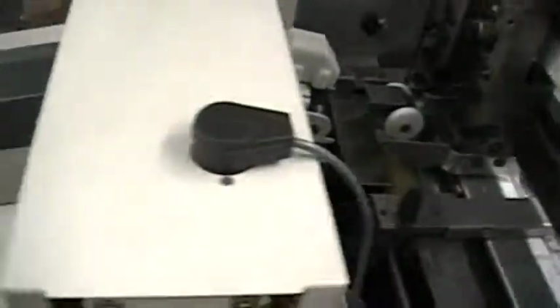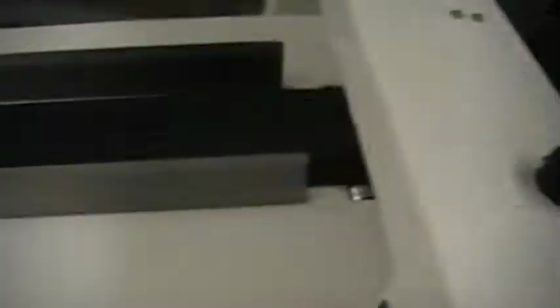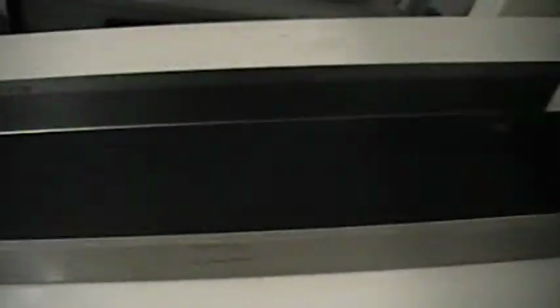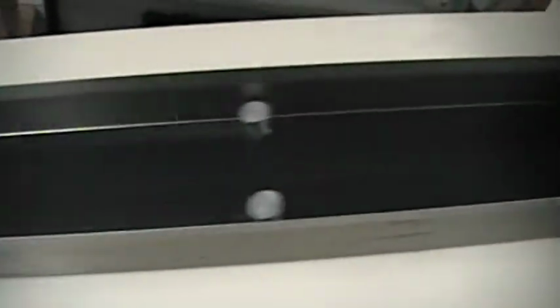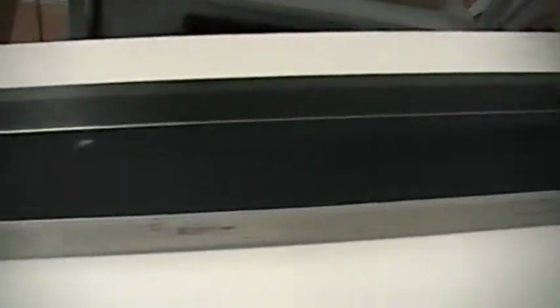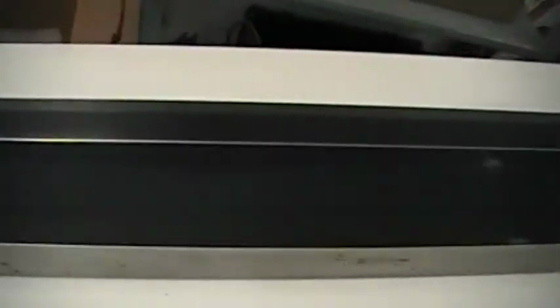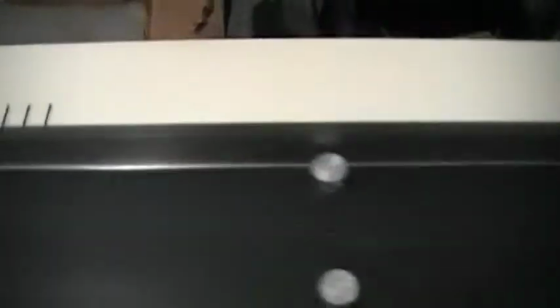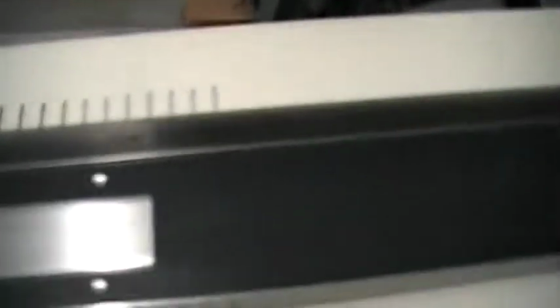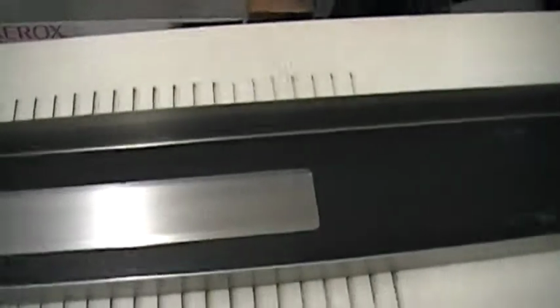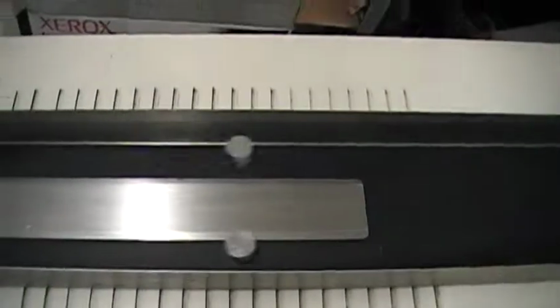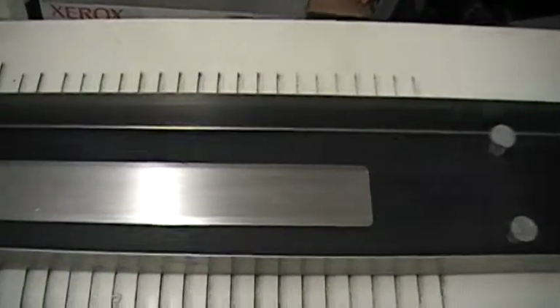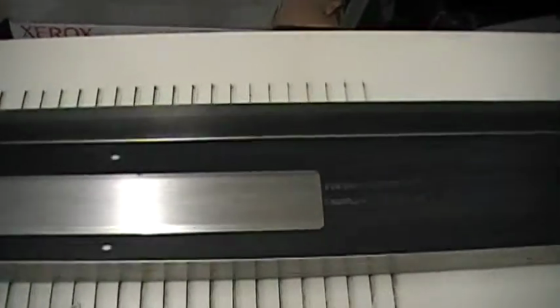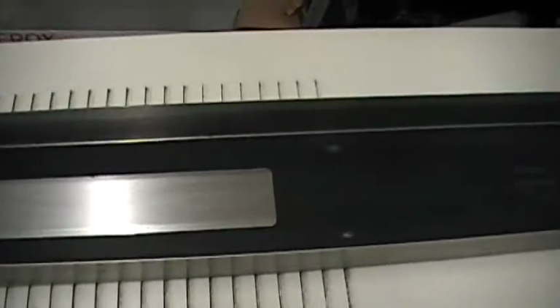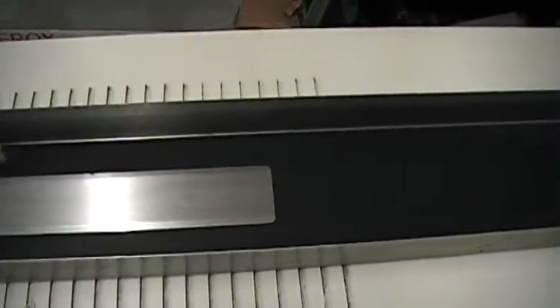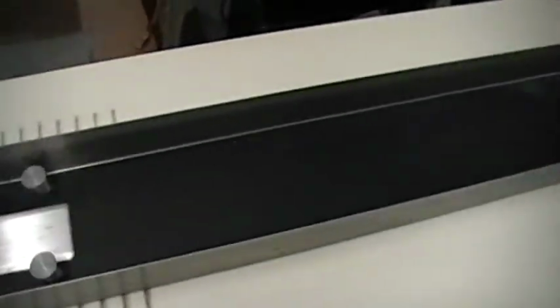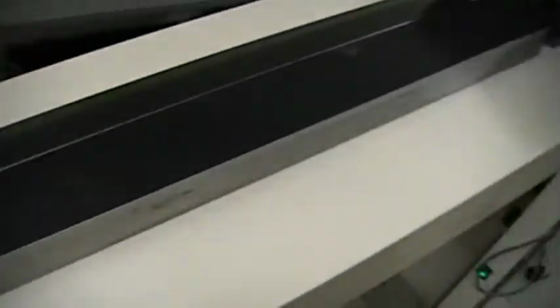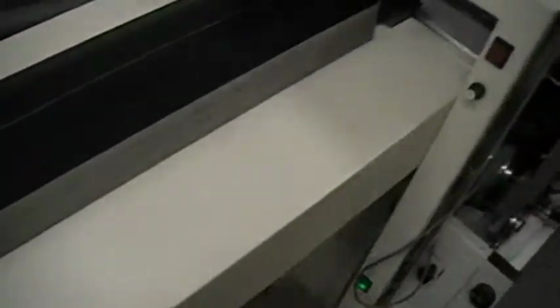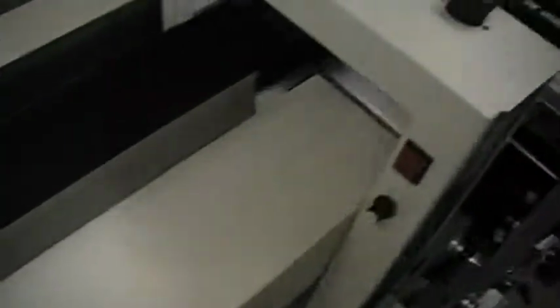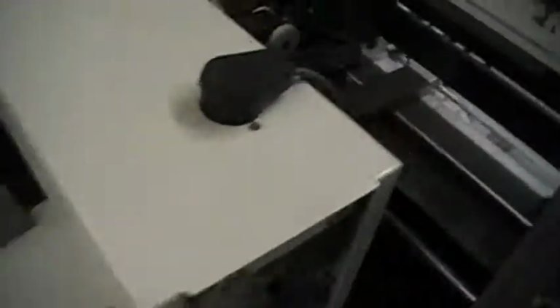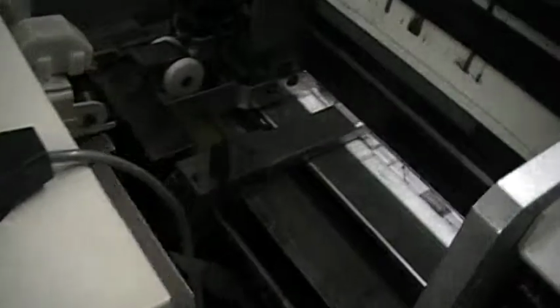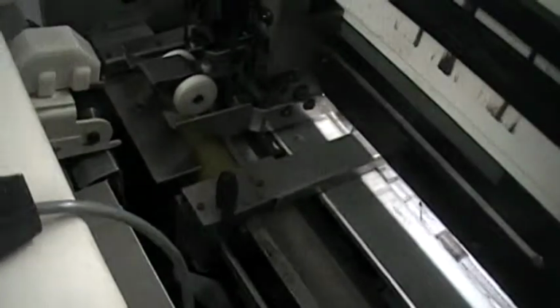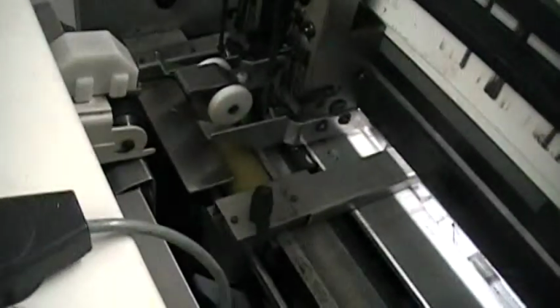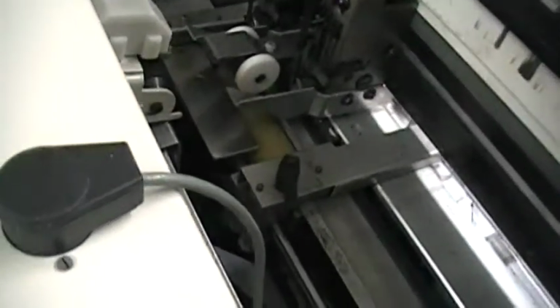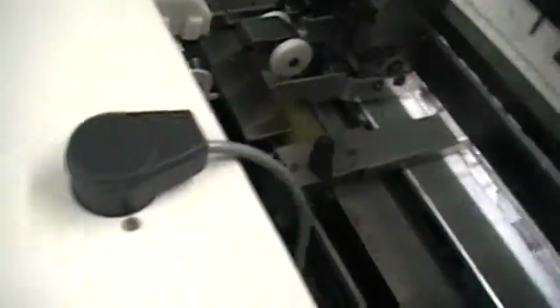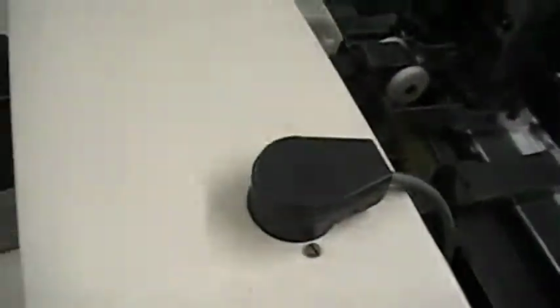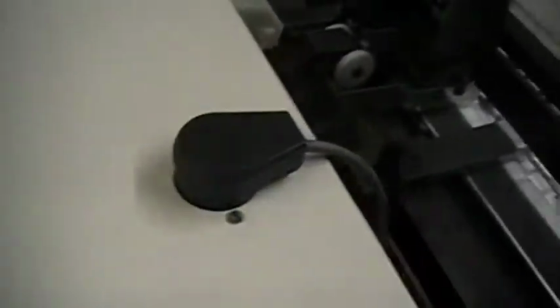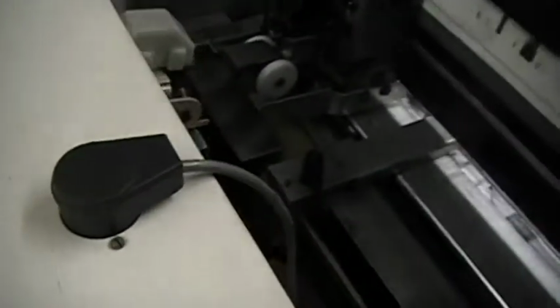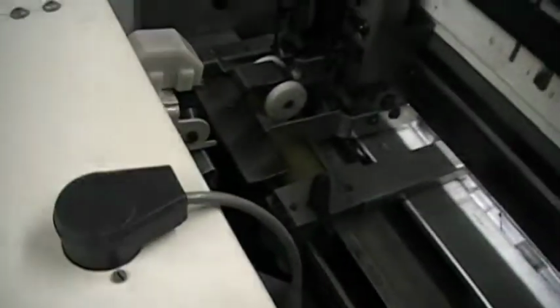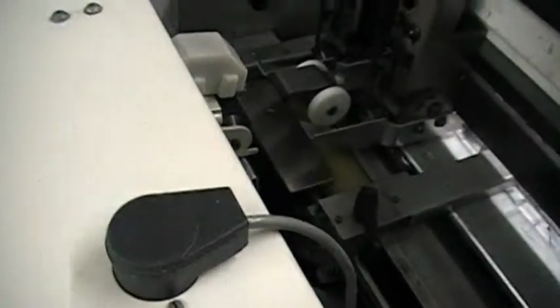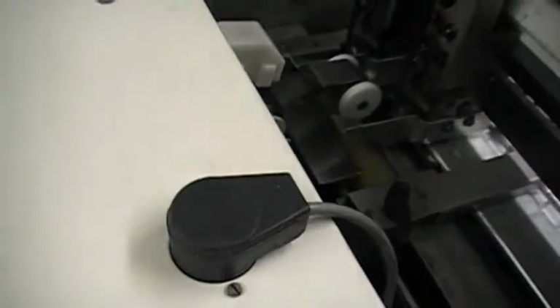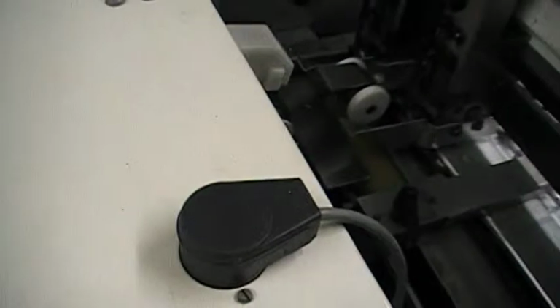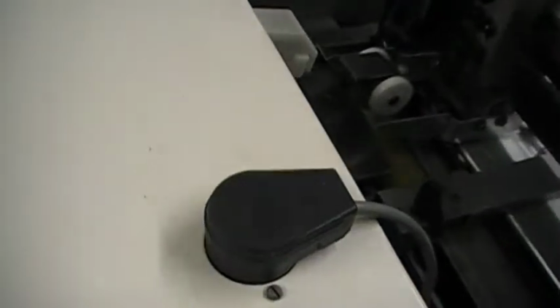And that completes our demo video. I feel confident that this machine will produce your booklet. Right now the speed that we're running is around 1,100 an hour, but the belt can be speeded up even more once your operator gets accustomed to the rhythm.